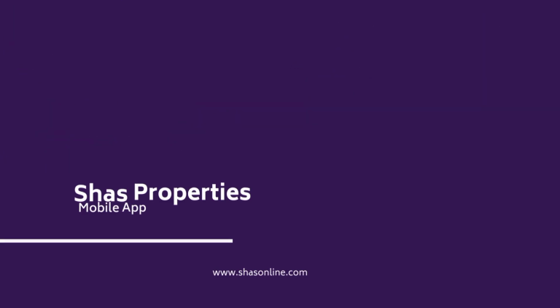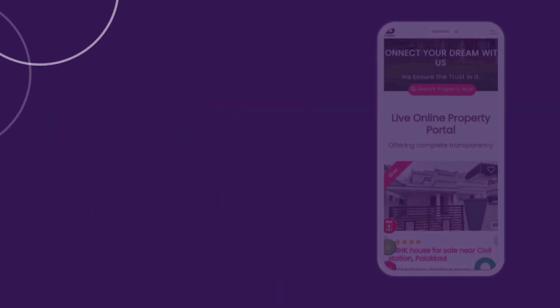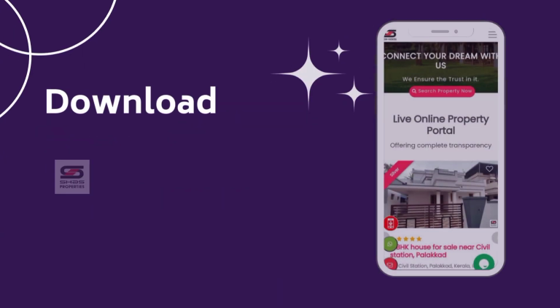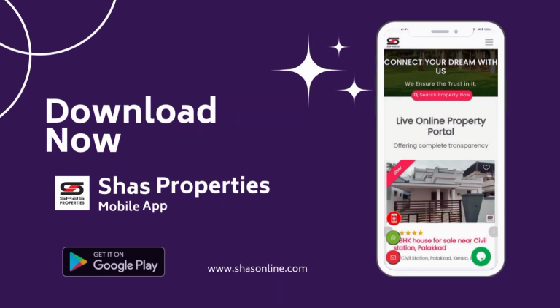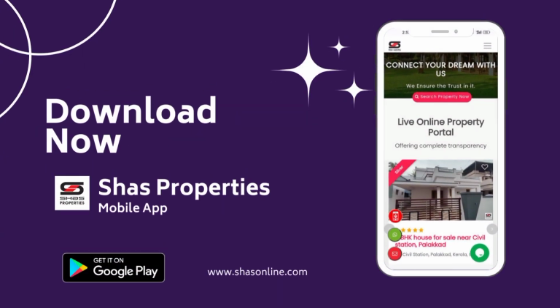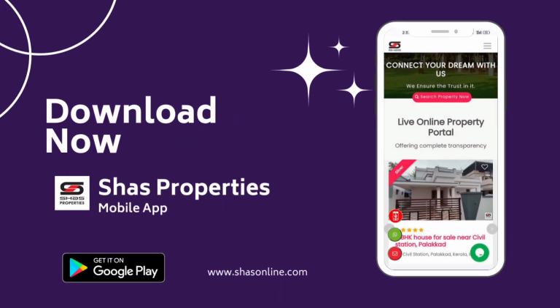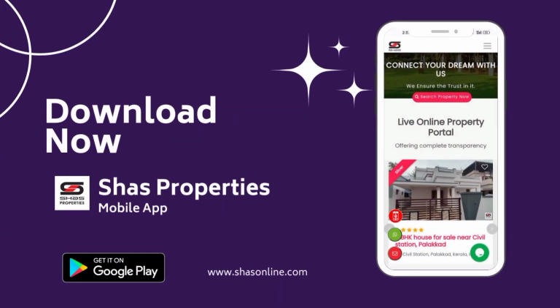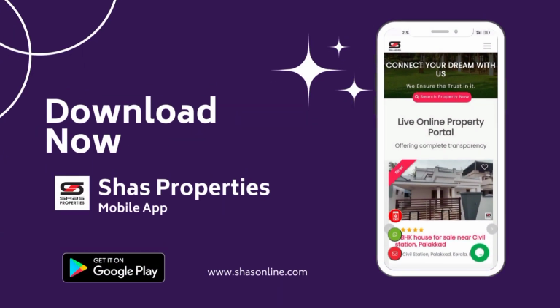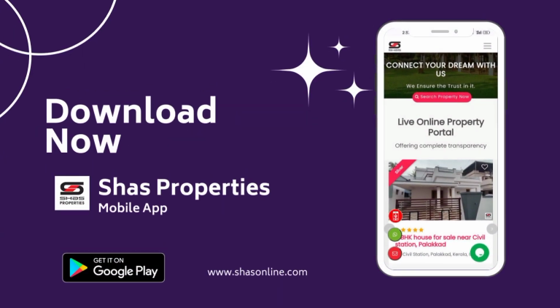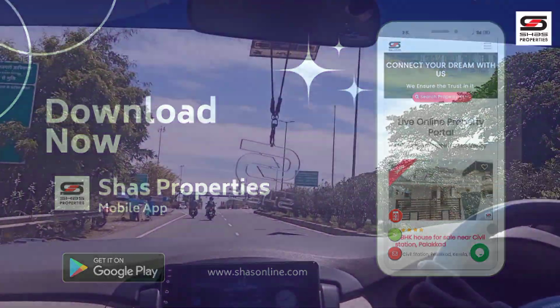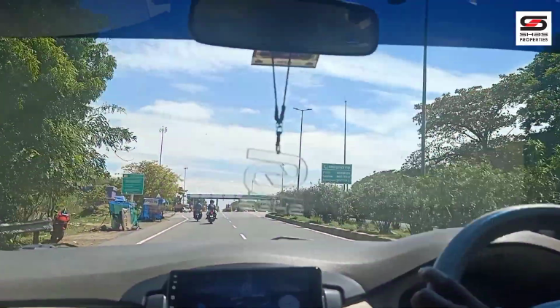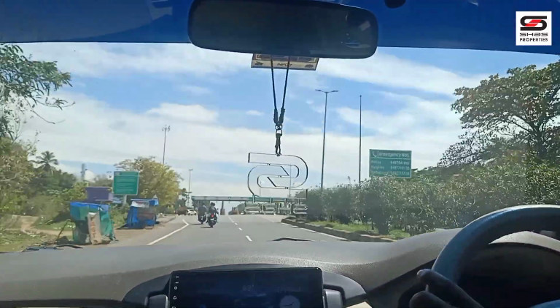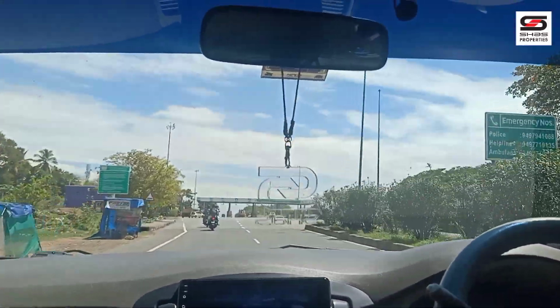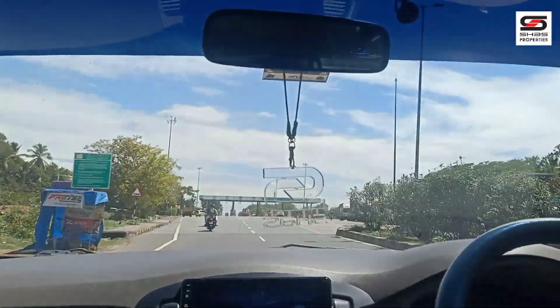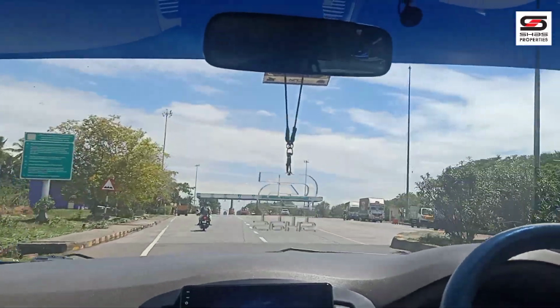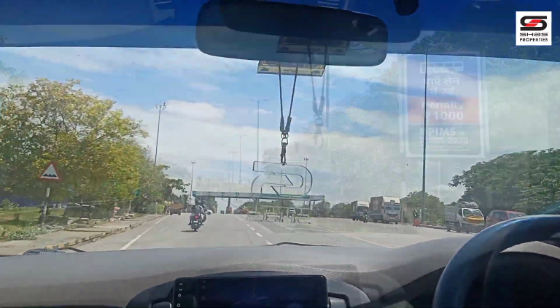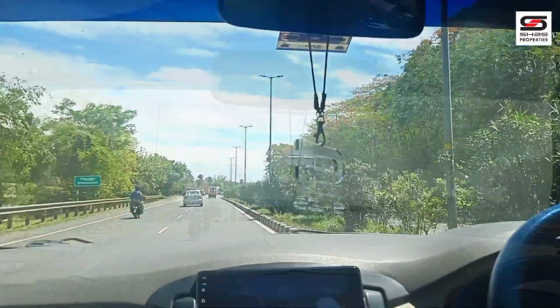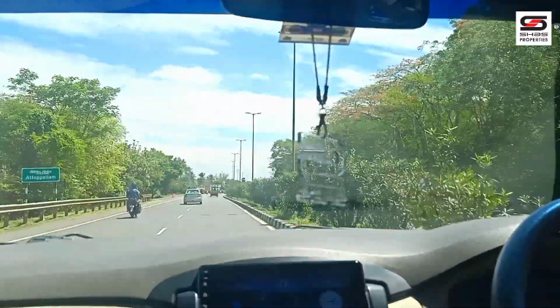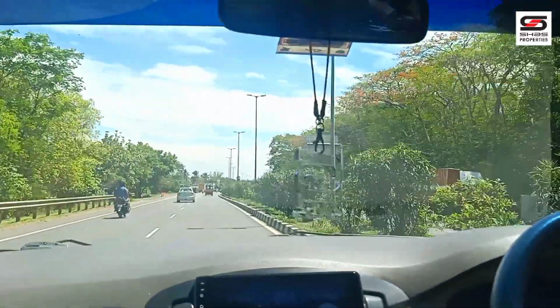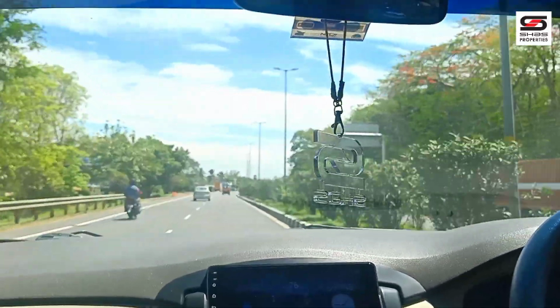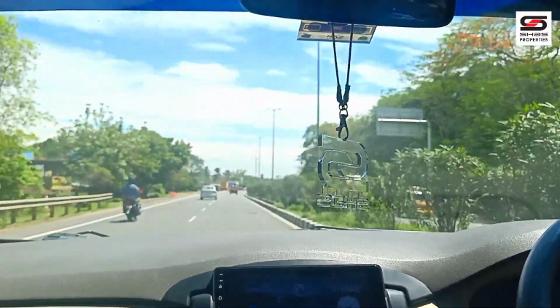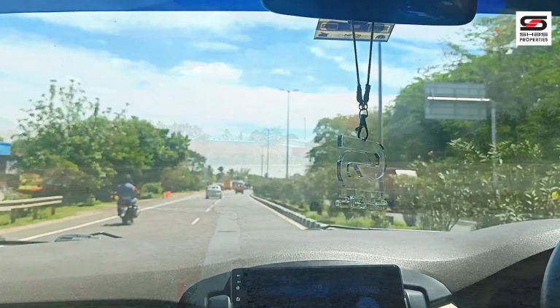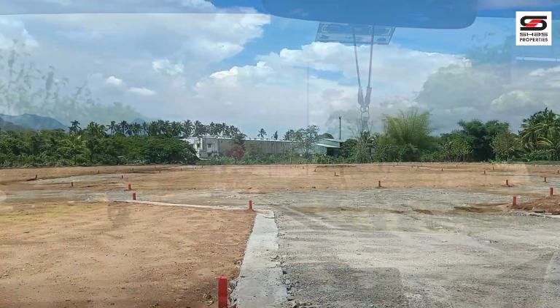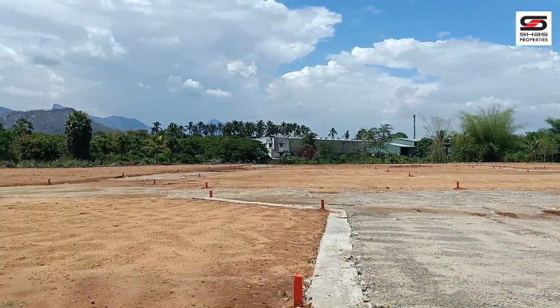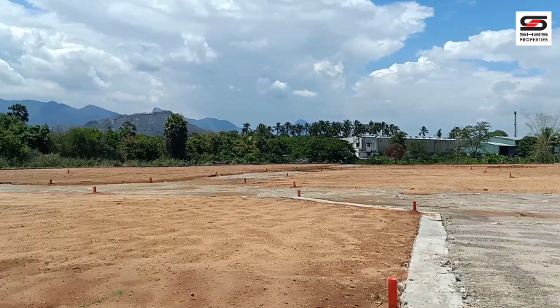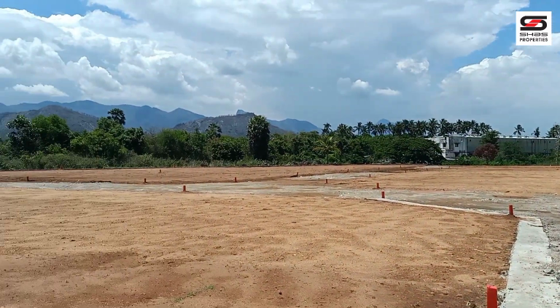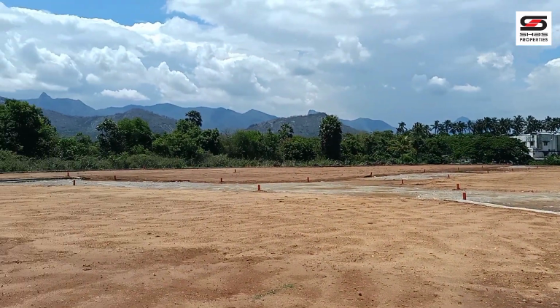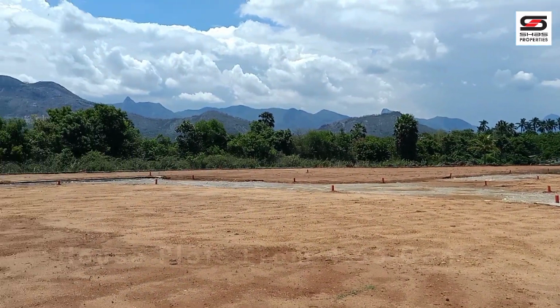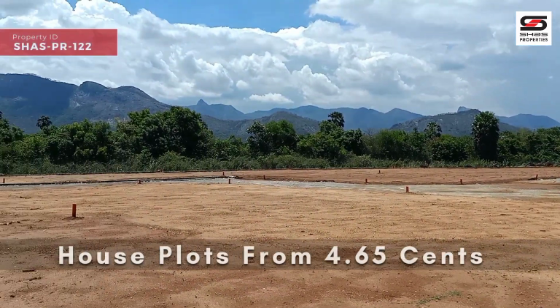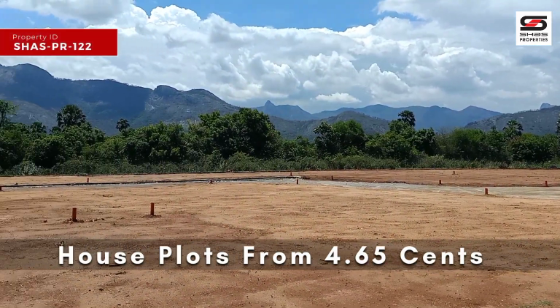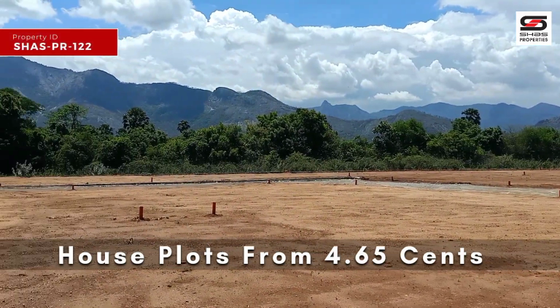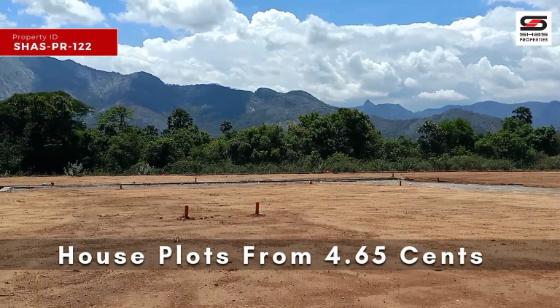Download our Shaas online mobile app and get your dream properties at your fingertip. This video features an investment purpose and residential plot at a budget-friendly price — a great opportunity from Shaas Properties.